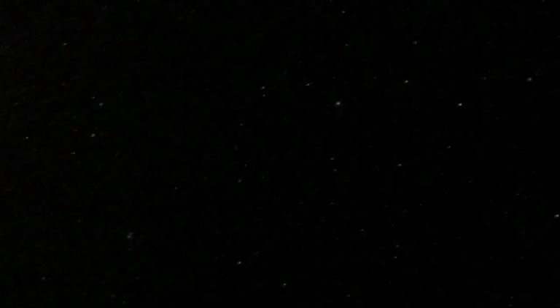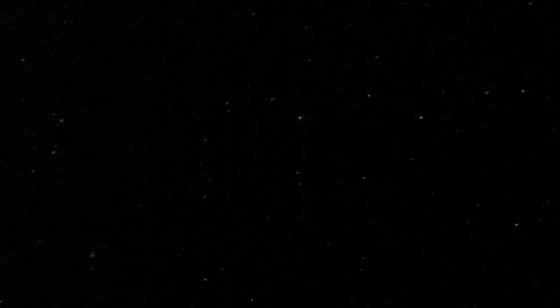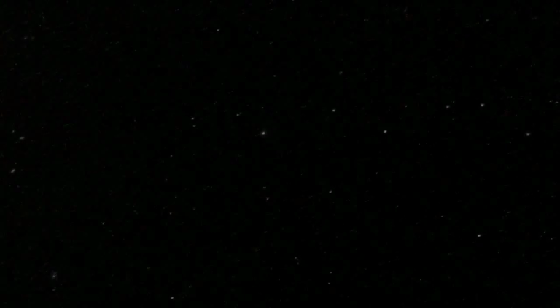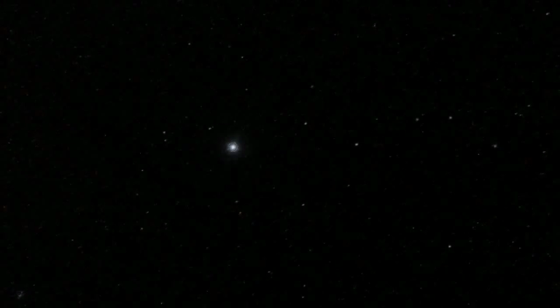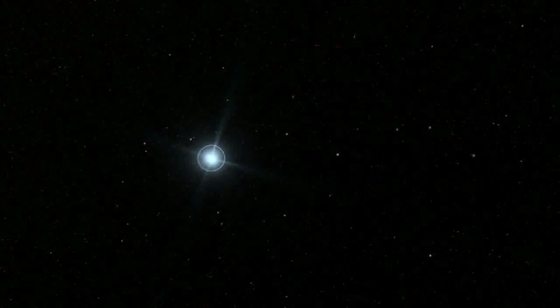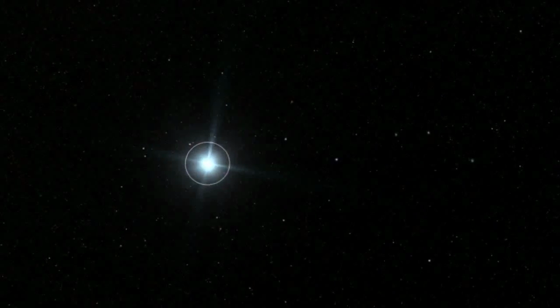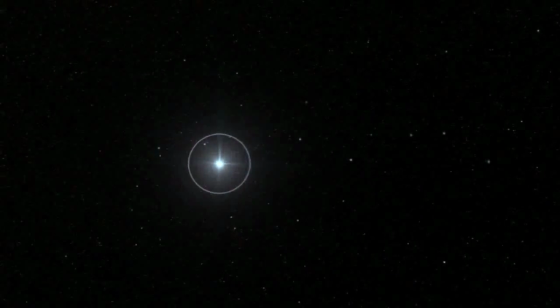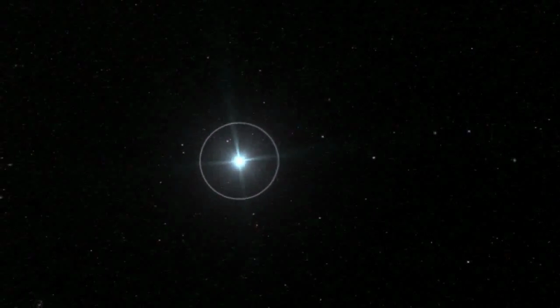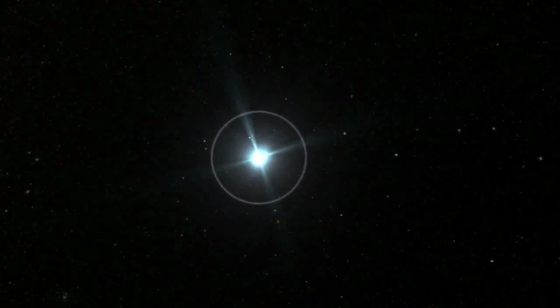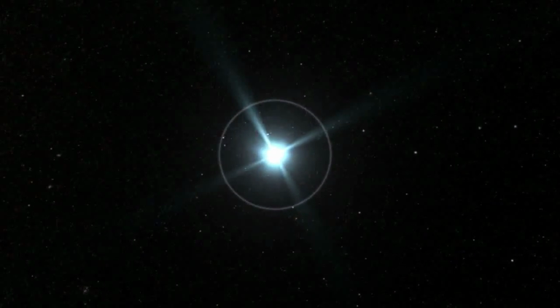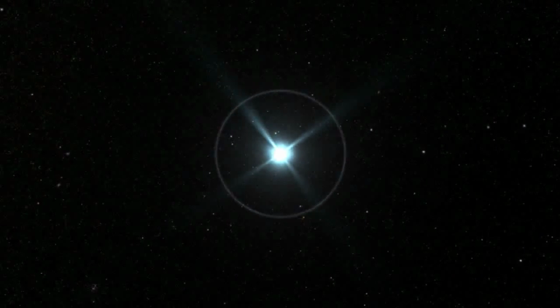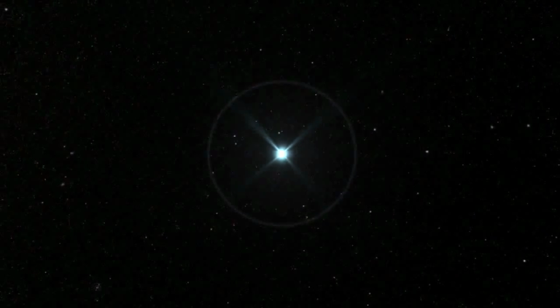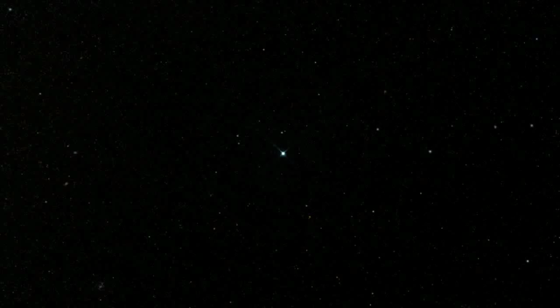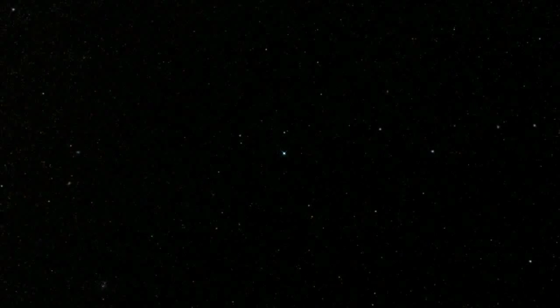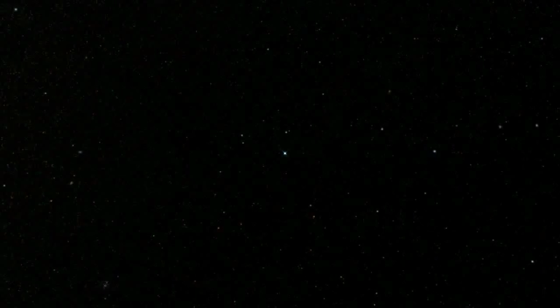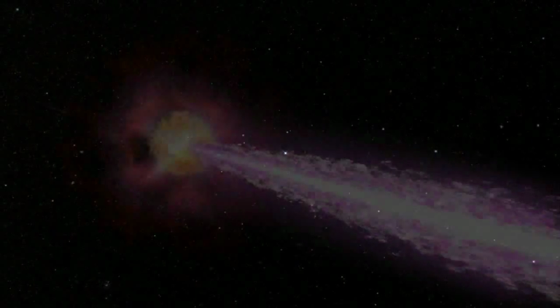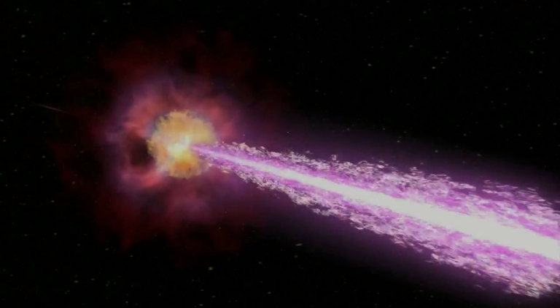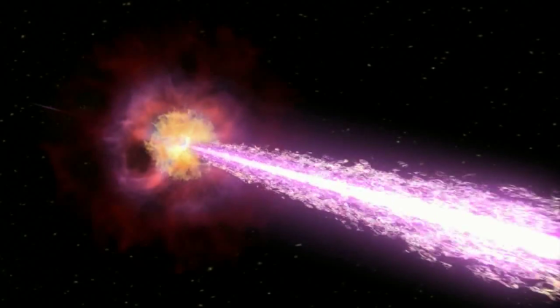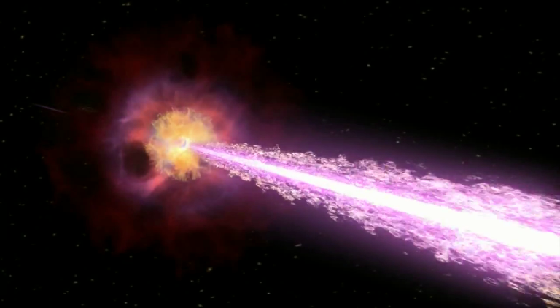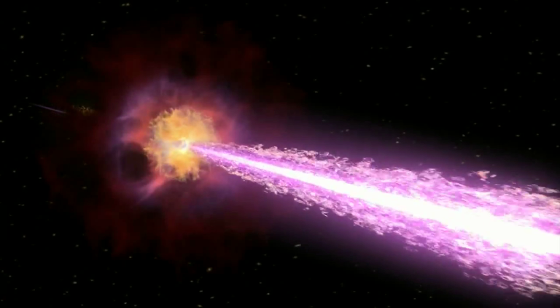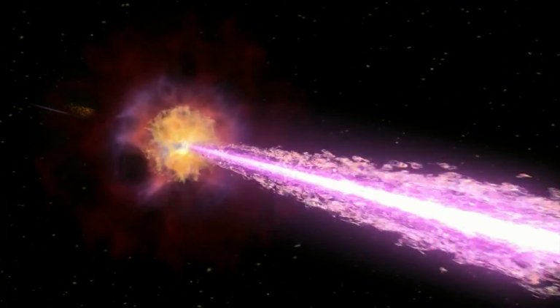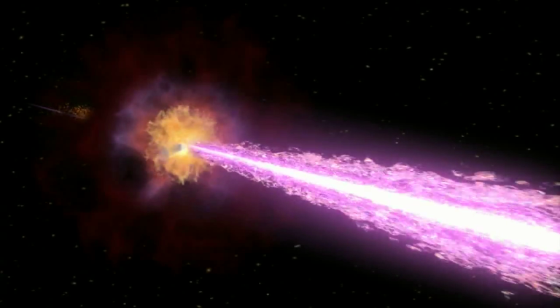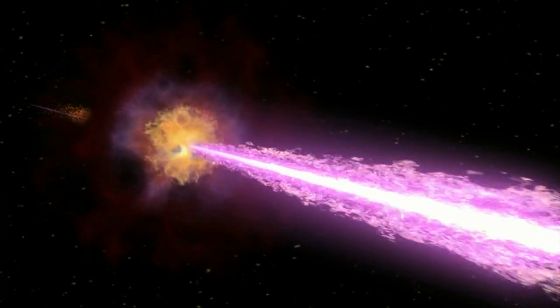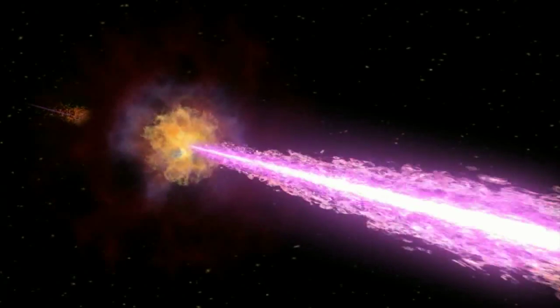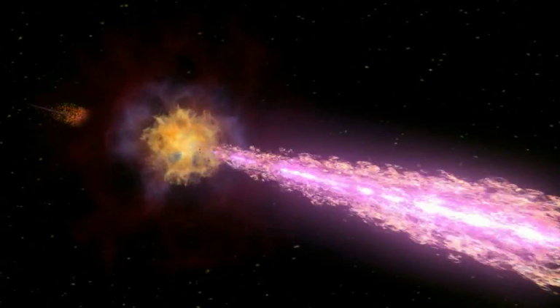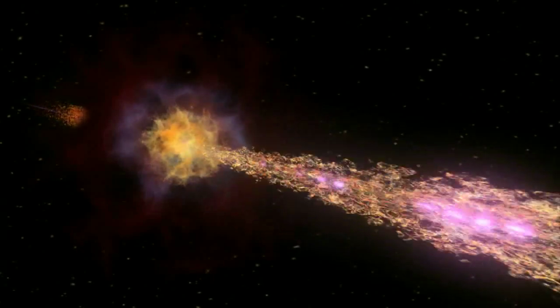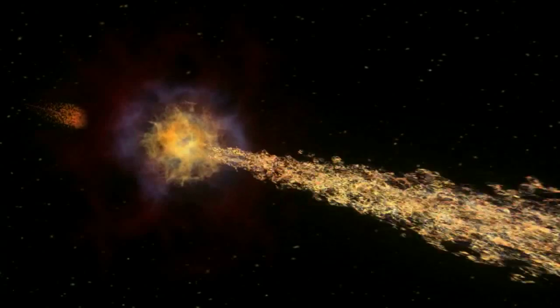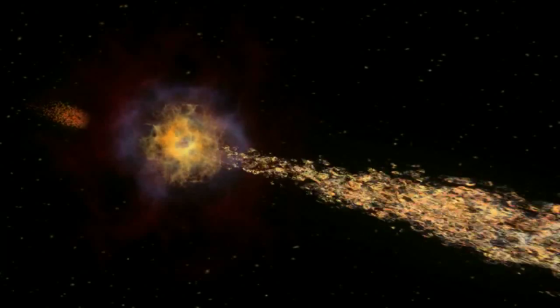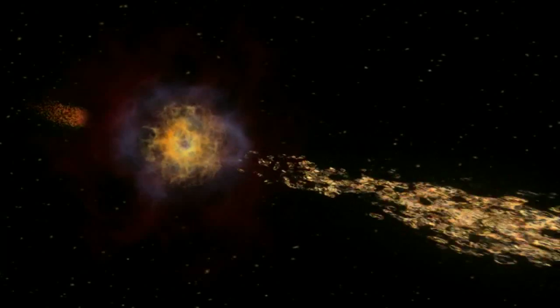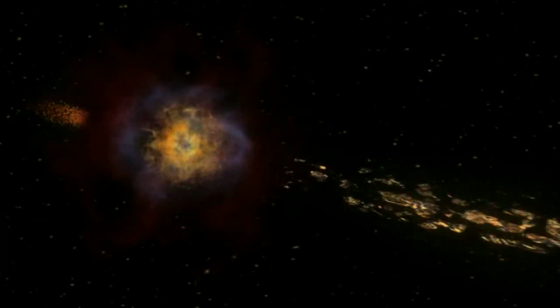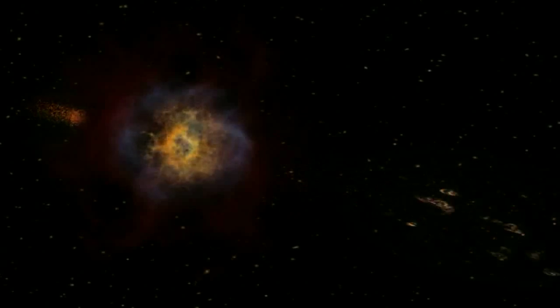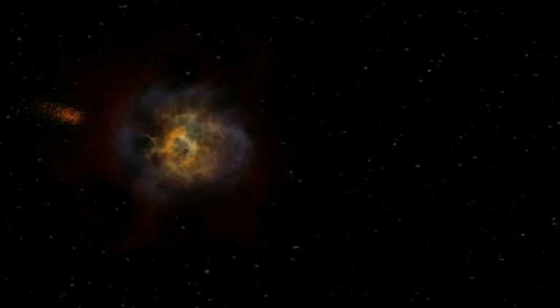Every day or two, on average, satellites detect a massive explosion somewhere in the sky. These are gamma ray bursts, the brightest blasts in the universe. They're thought to be caused by jets of matter moving near the speed of light, associated with the births of black holes.